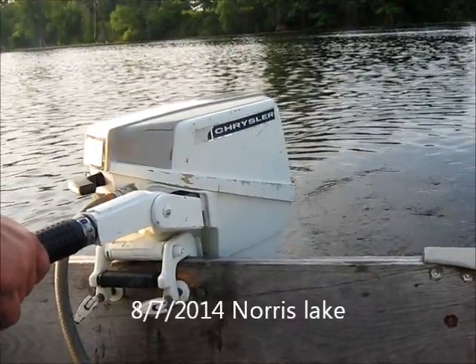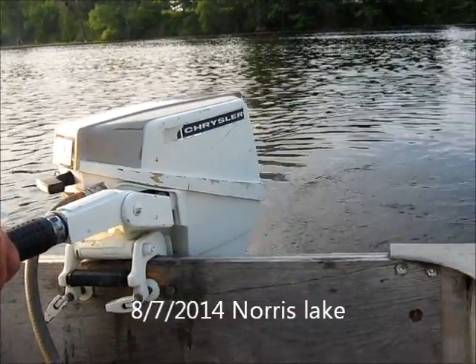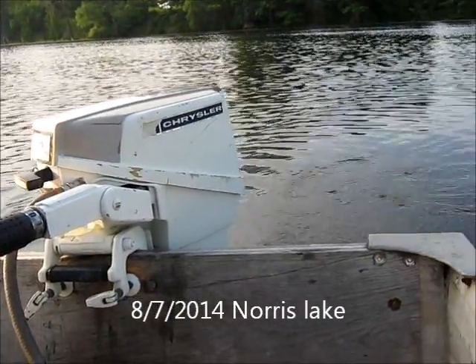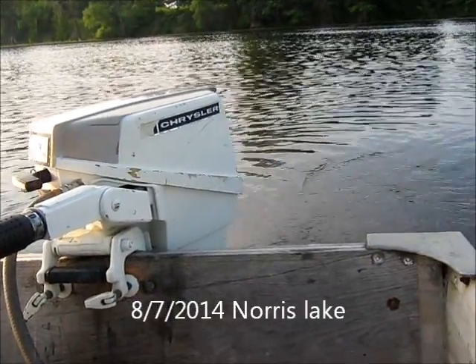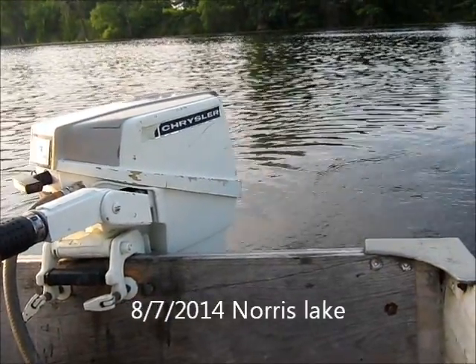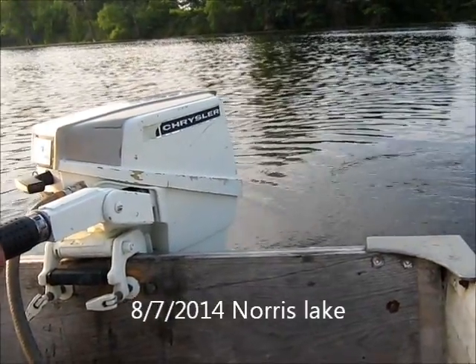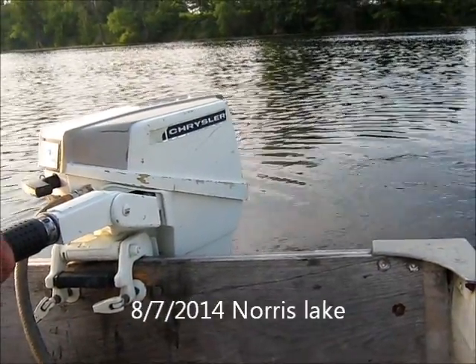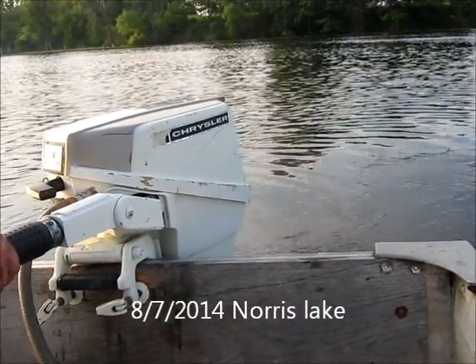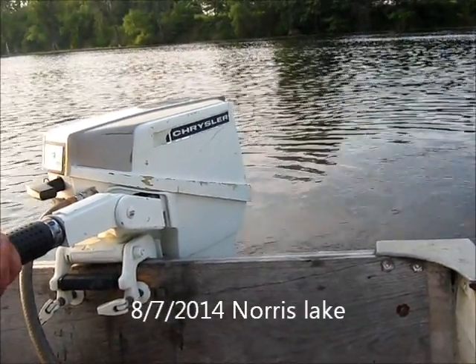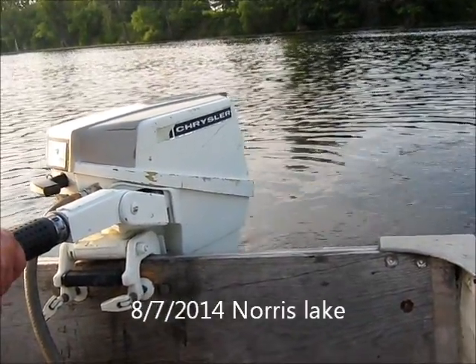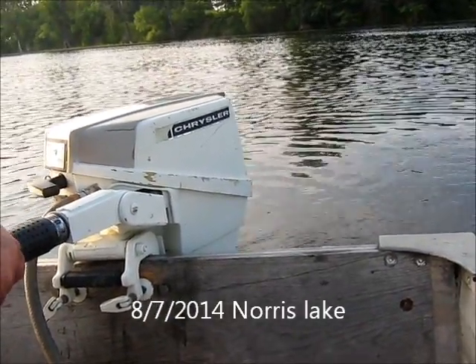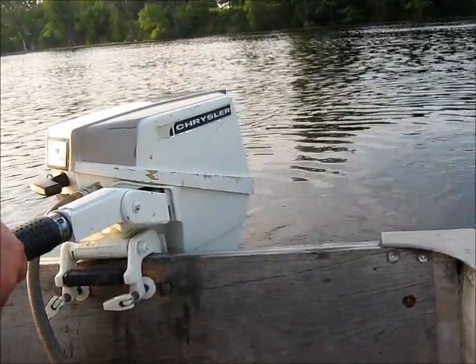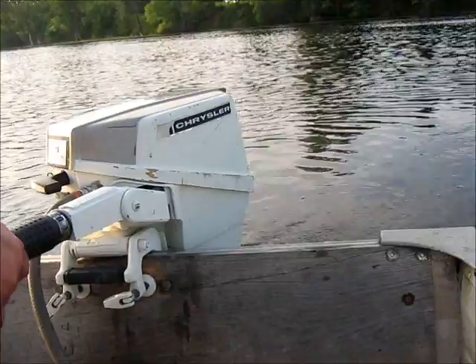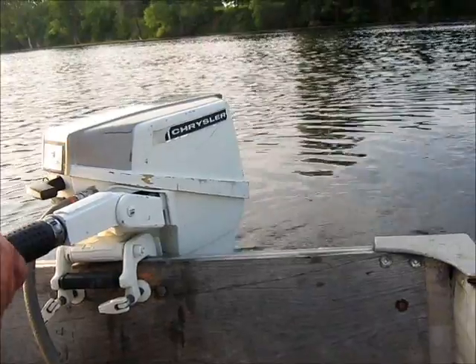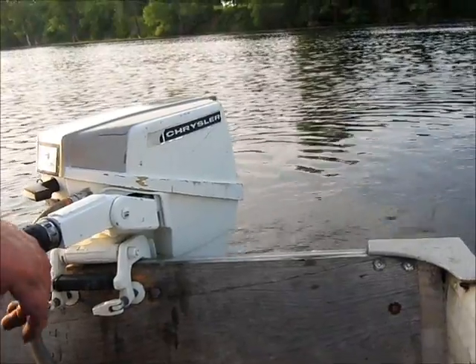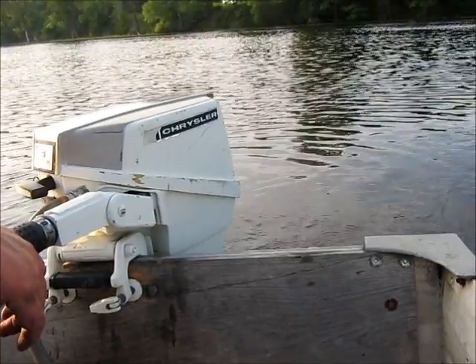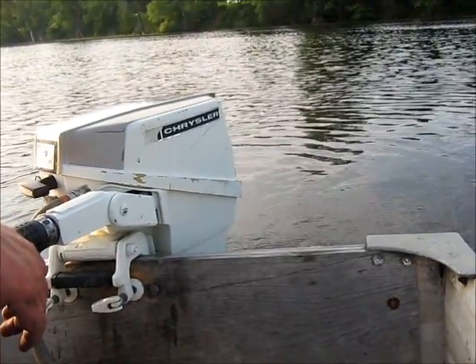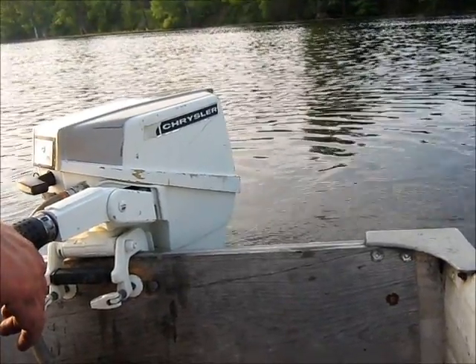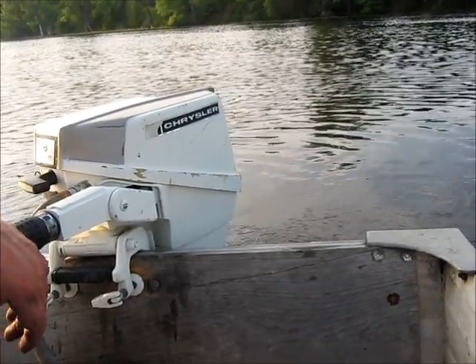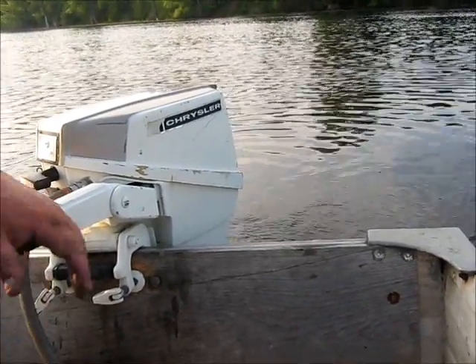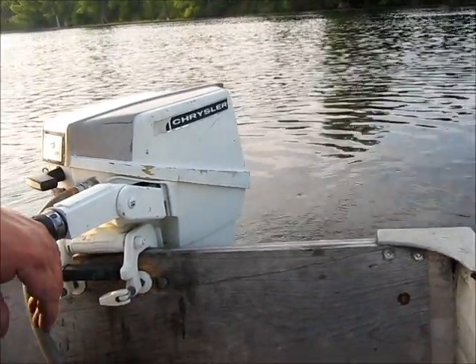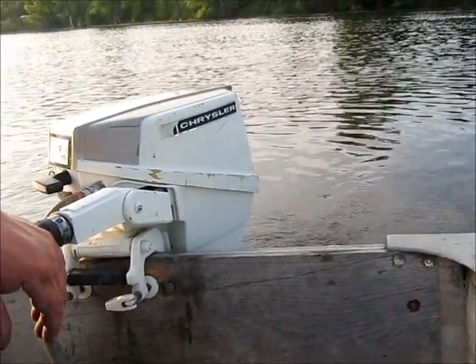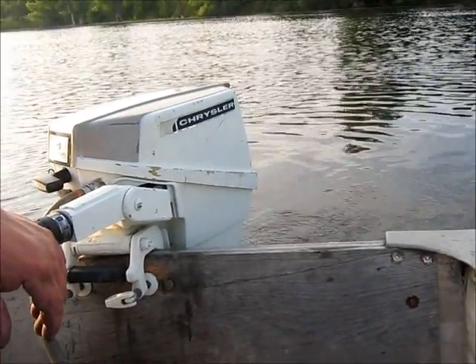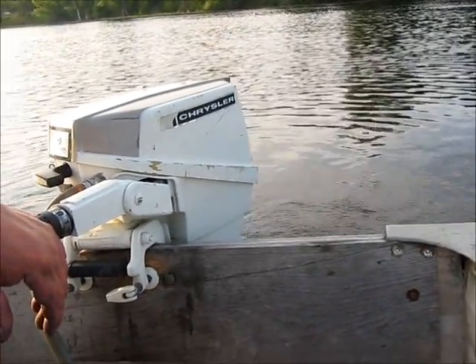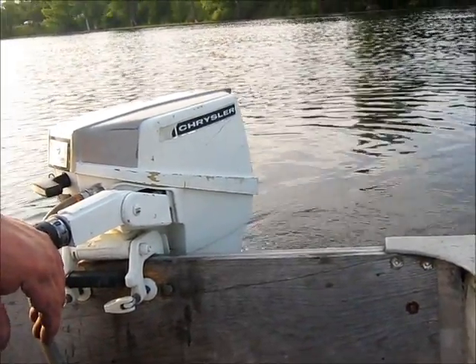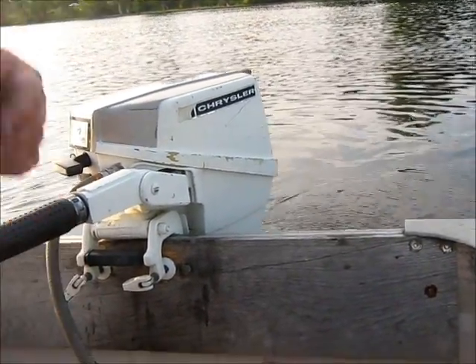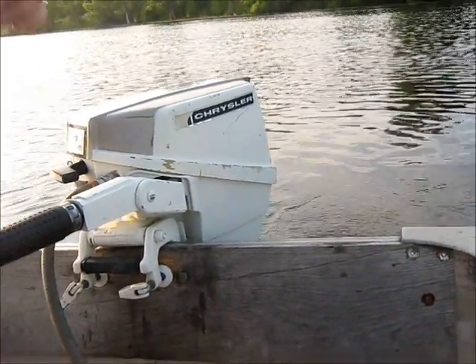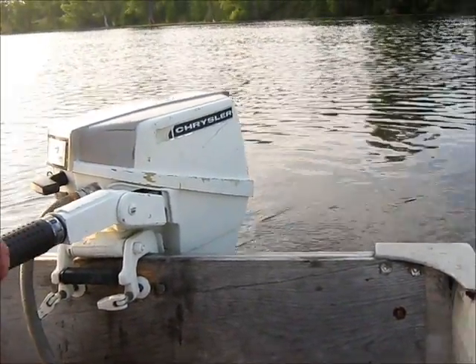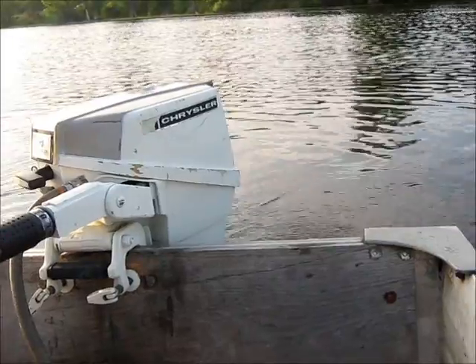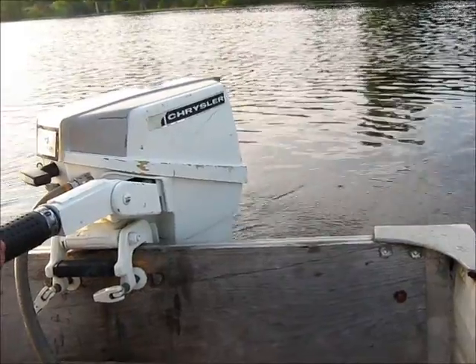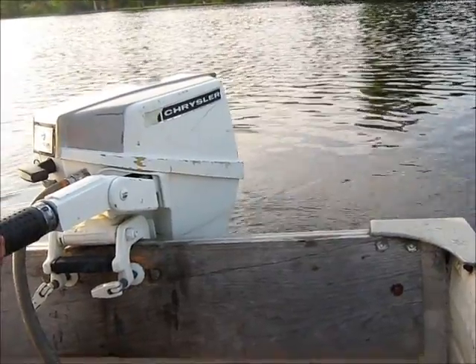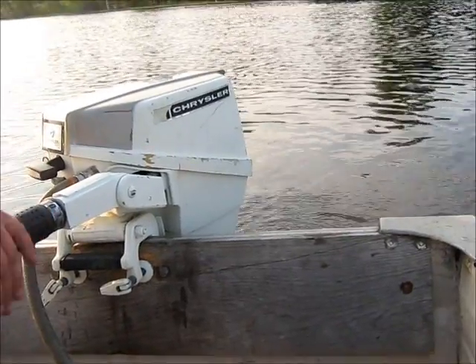Me and Pepmer are back up here at Norris Lake running some old motors. This one here is motor number 5 for tonight, the final one. I might do a video on that super fast one, so we'll see.